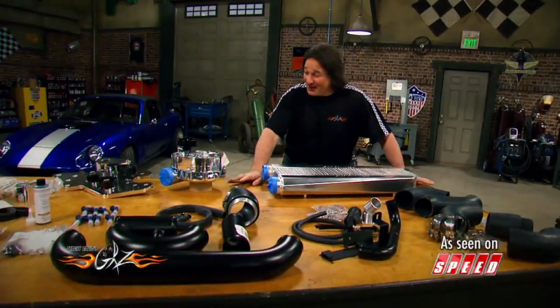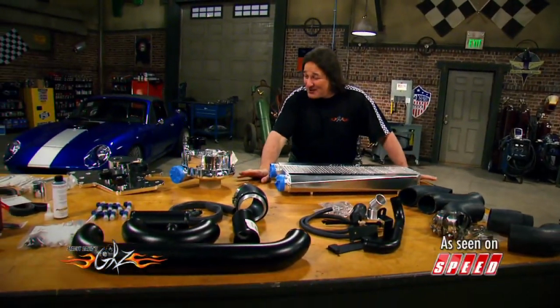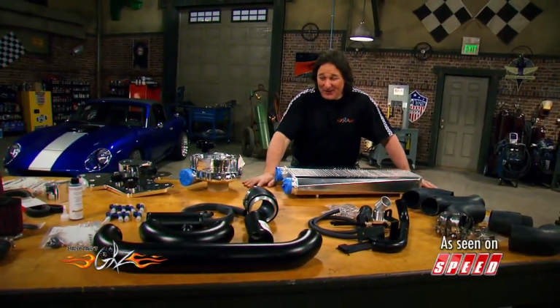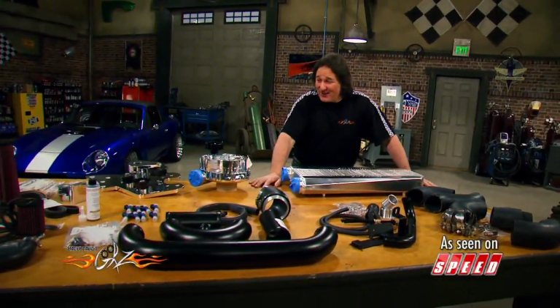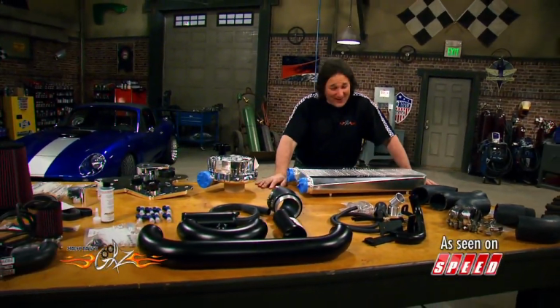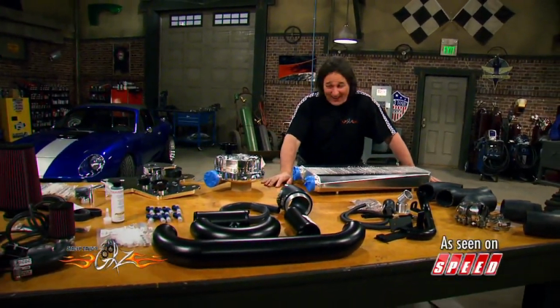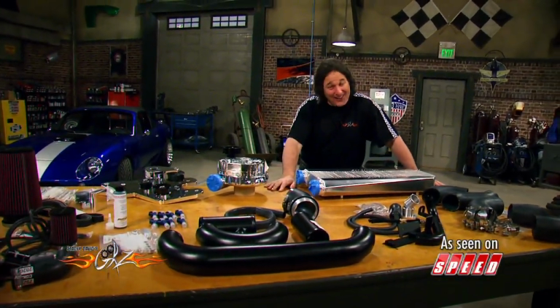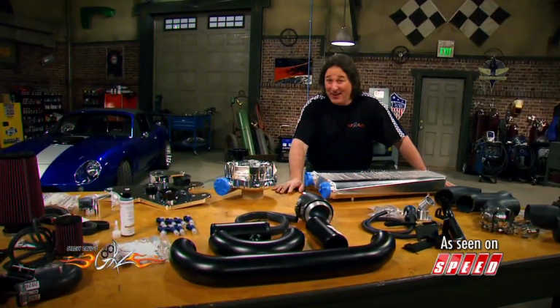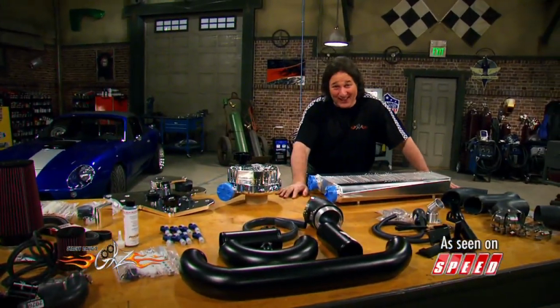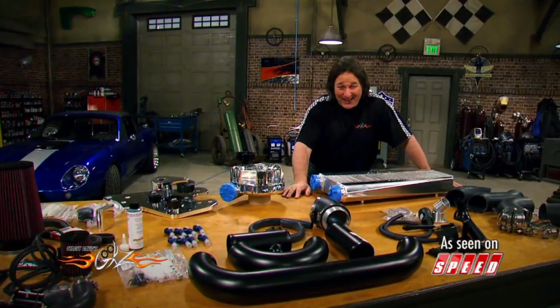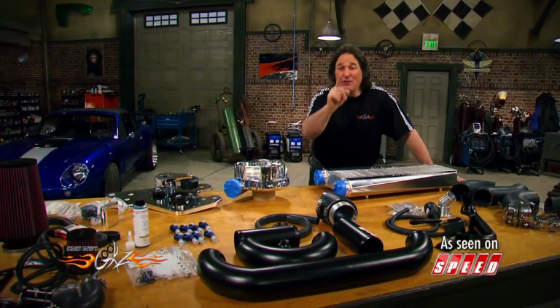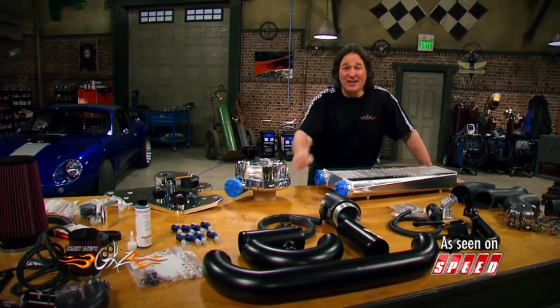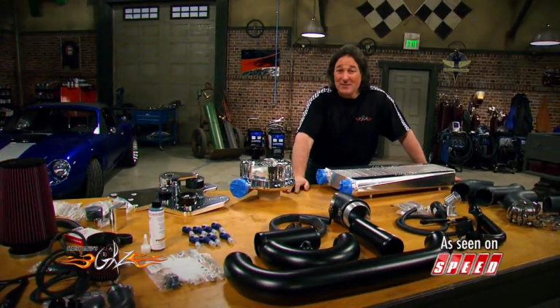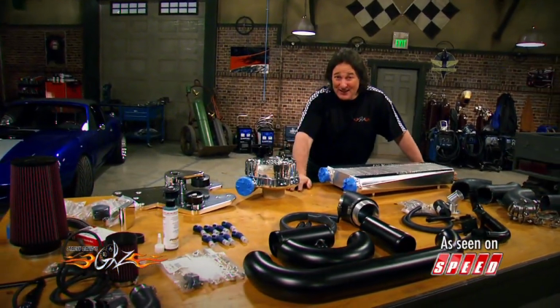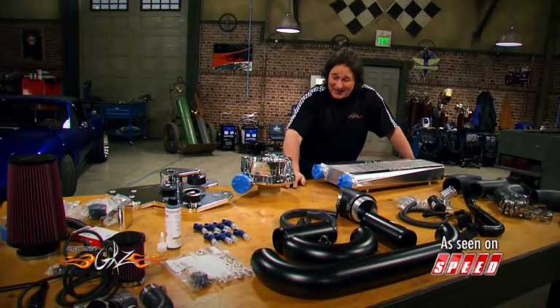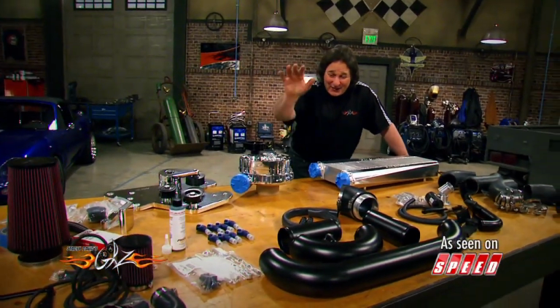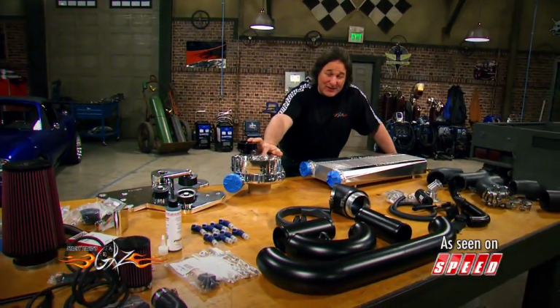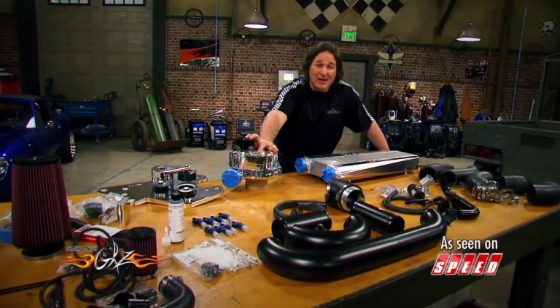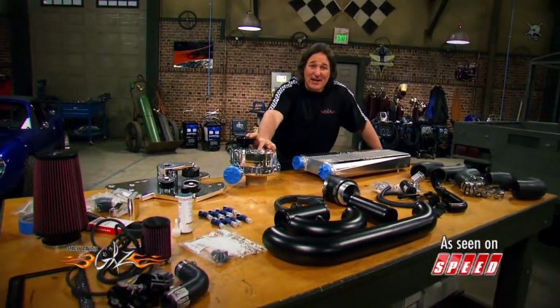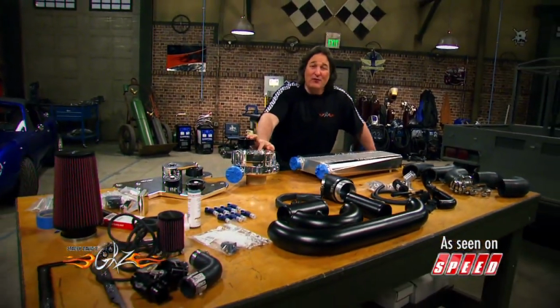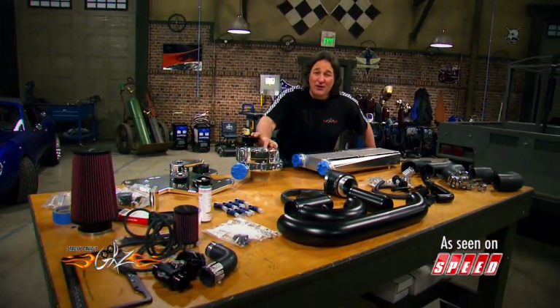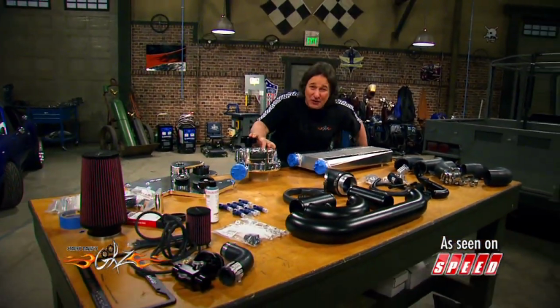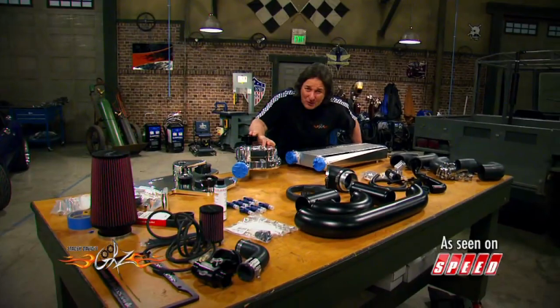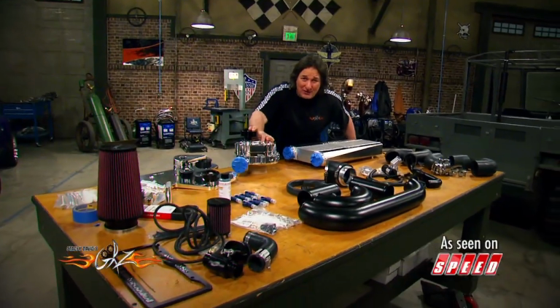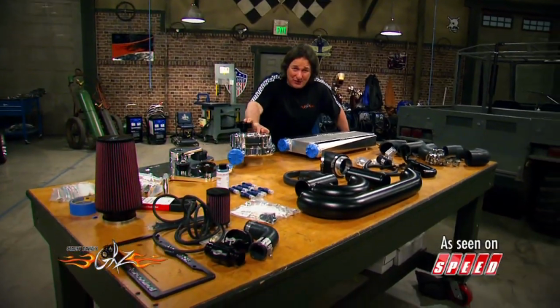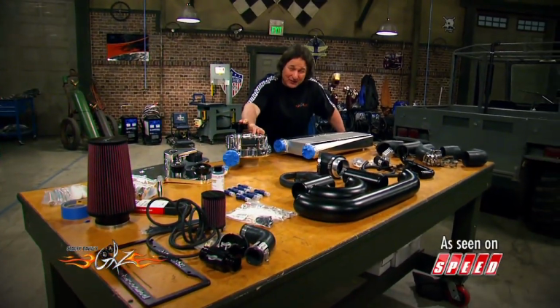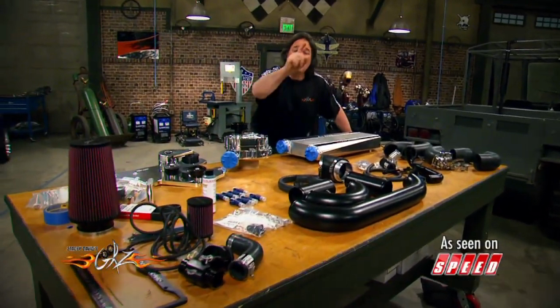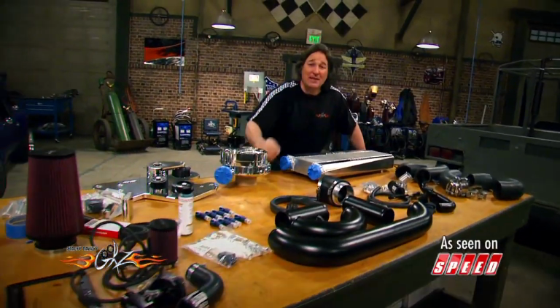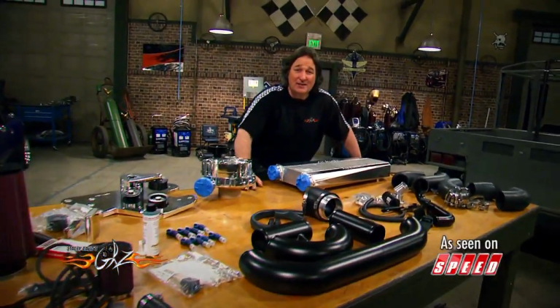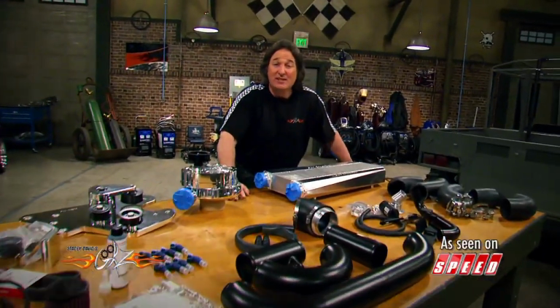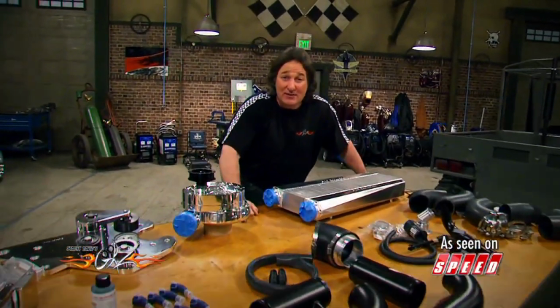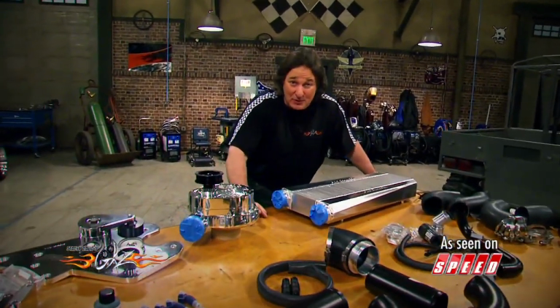A lot of you guys are probably looking at this going, no way. Well before you say that, let me tell you this — this system will actually add over 130 horsepower to your vehicle on pump gas with only 6 pounds of boost.